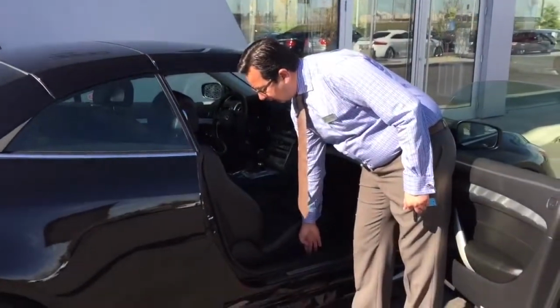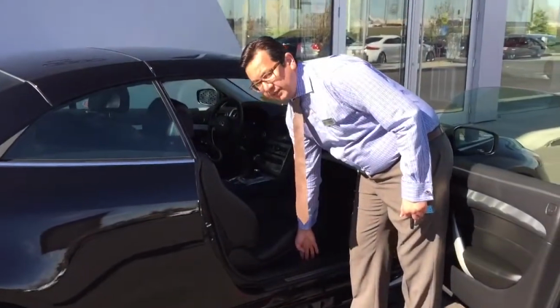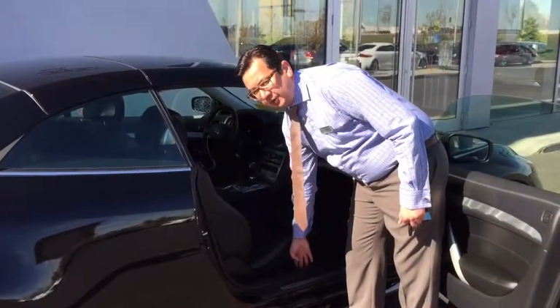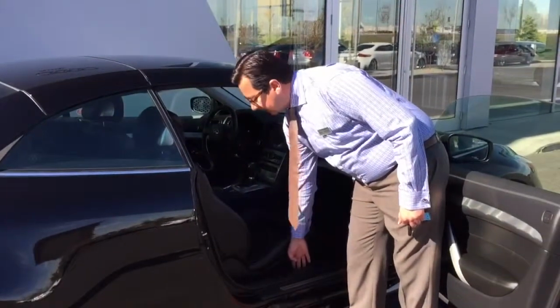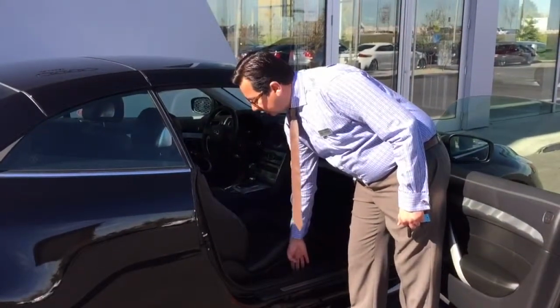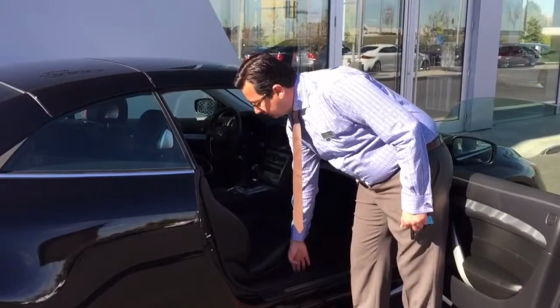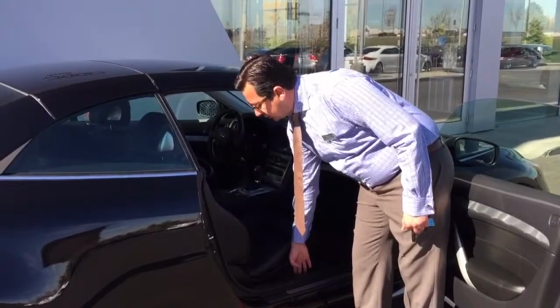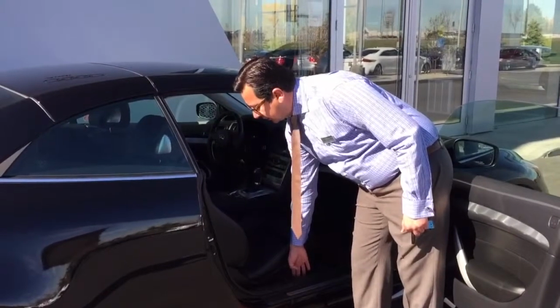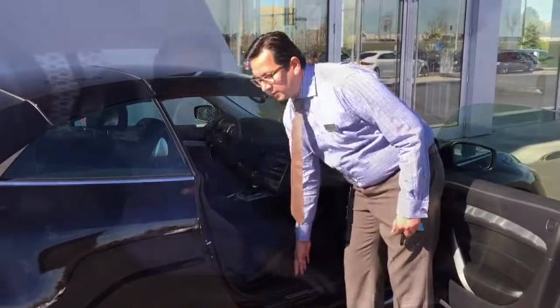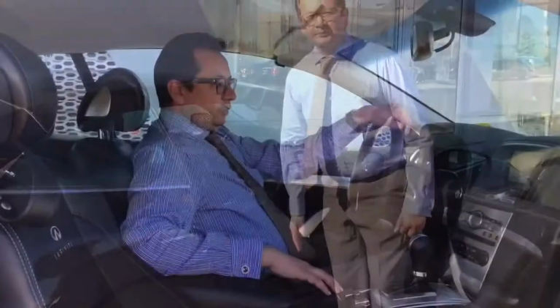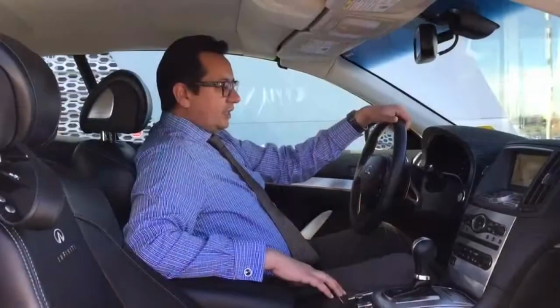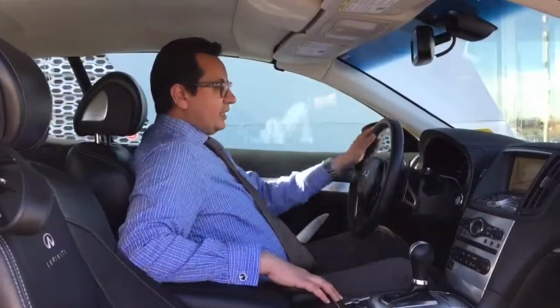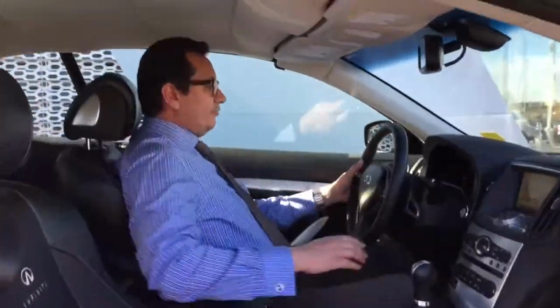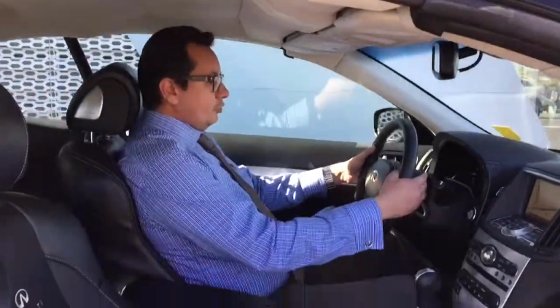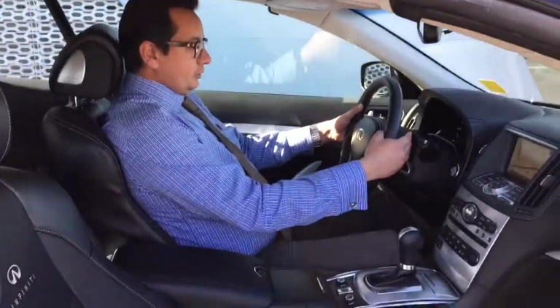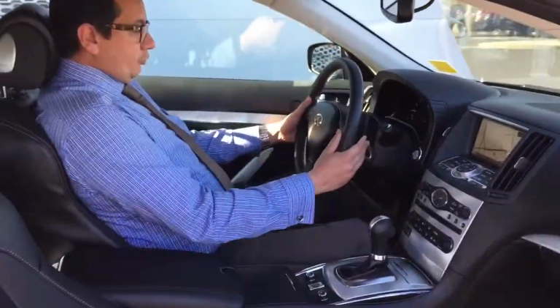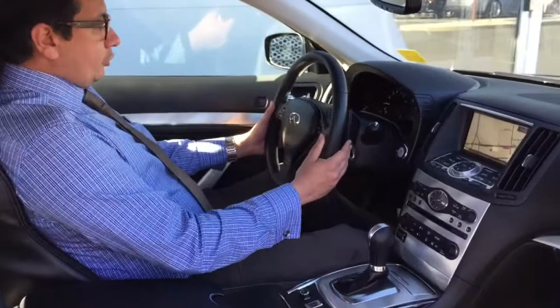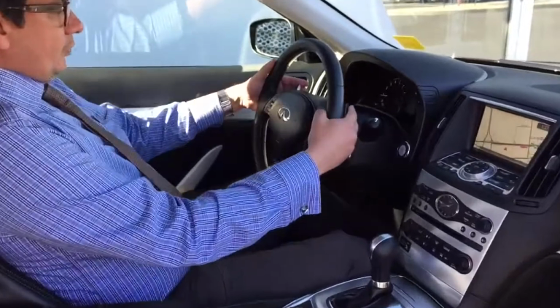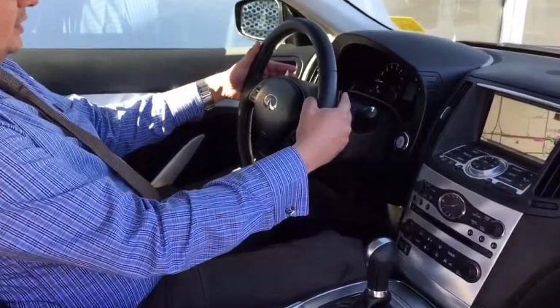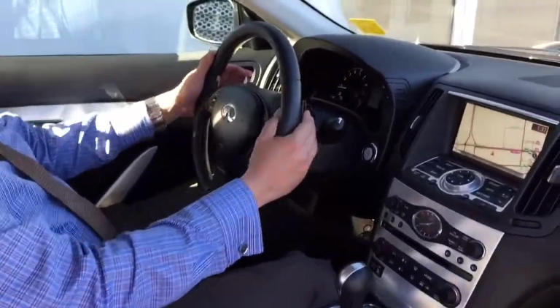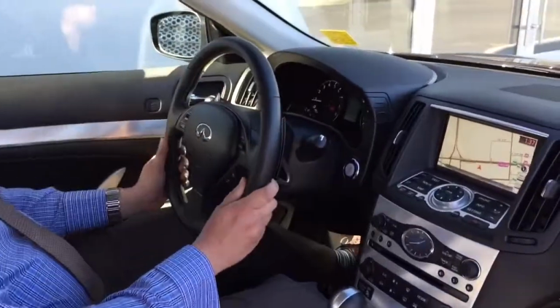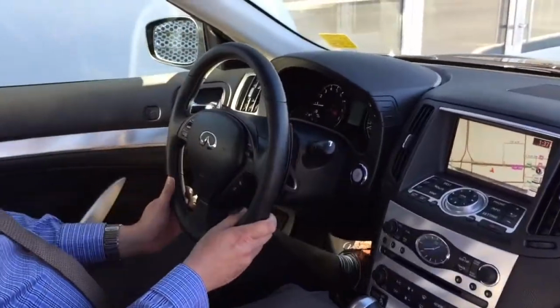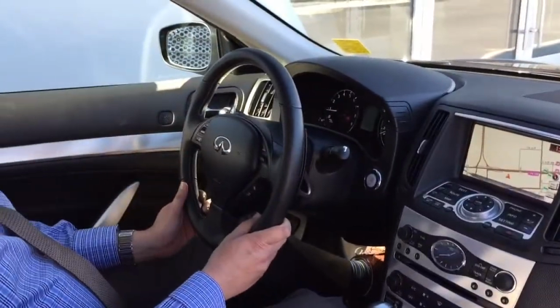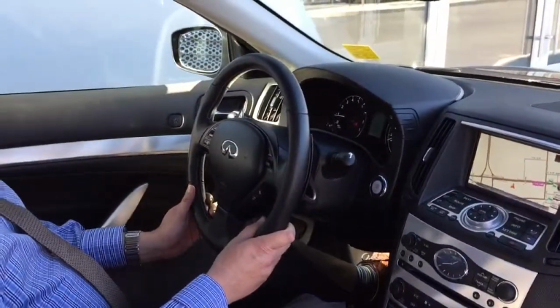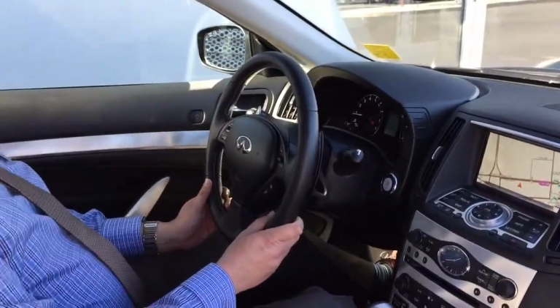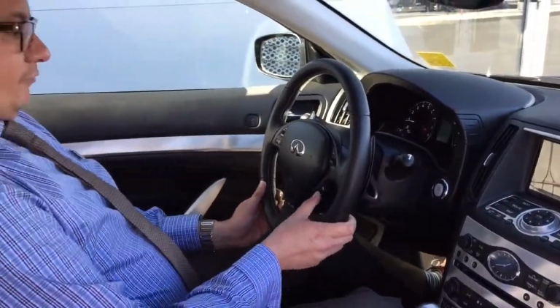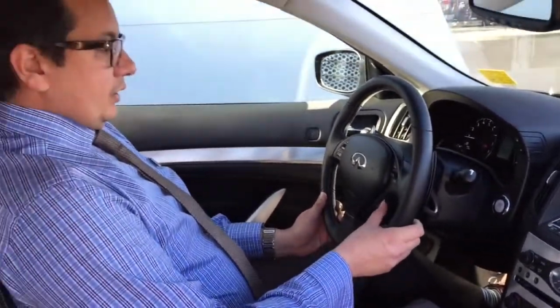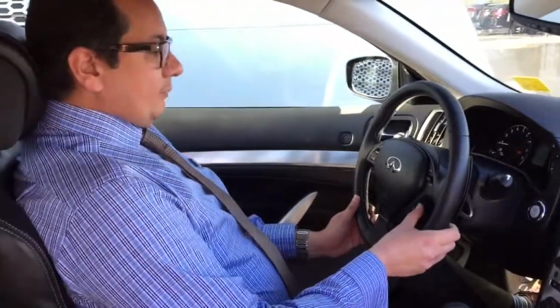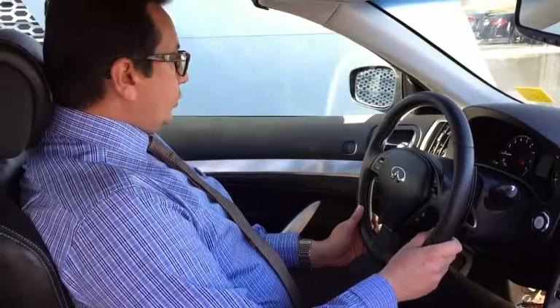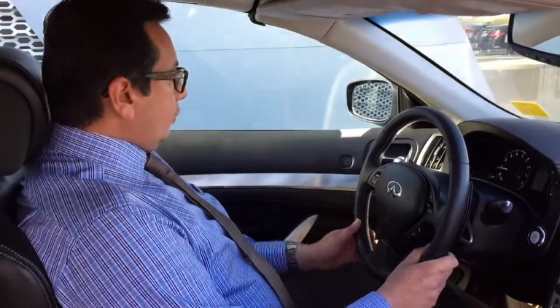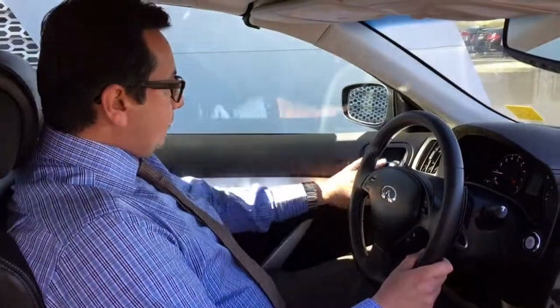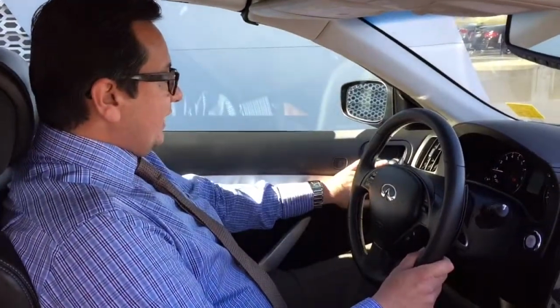I will get in the car from the other side and show you some features on the dash panel. Inside this car, we have got cruise control, paddle shifters, Bluetooth, adaptive cruise control, and memory seats.